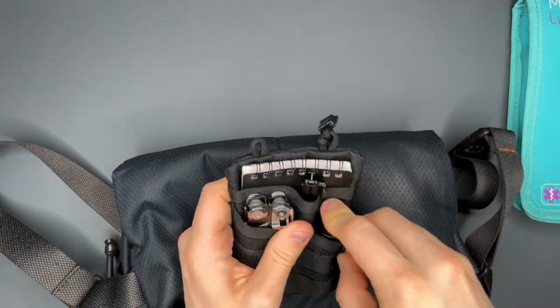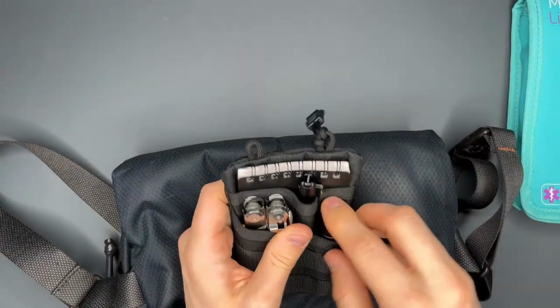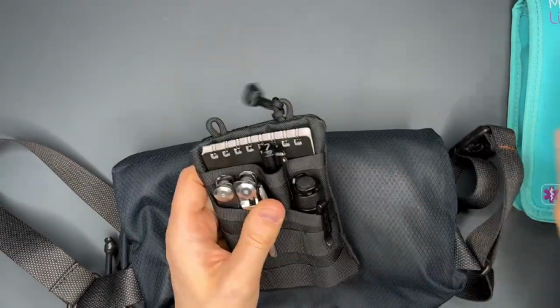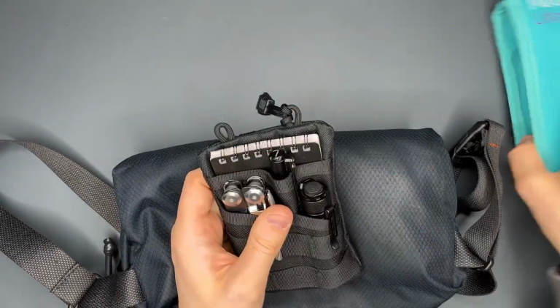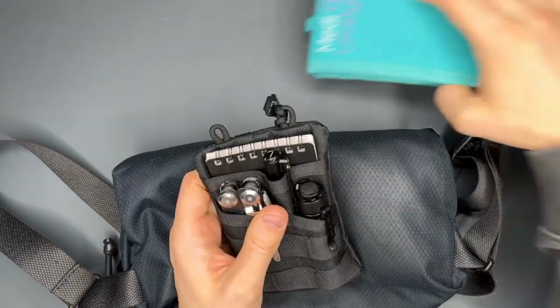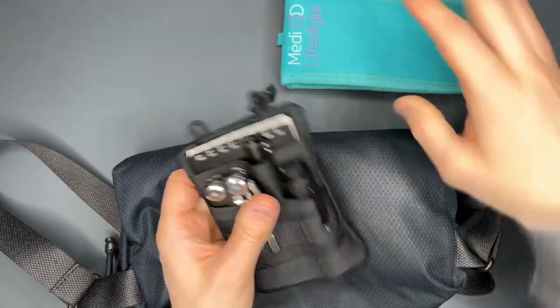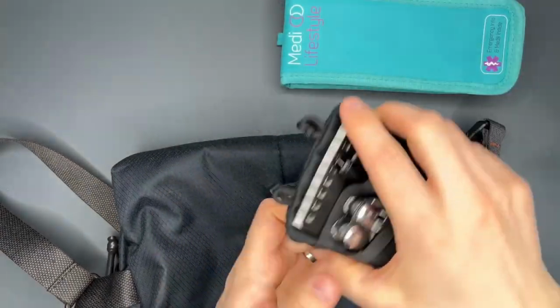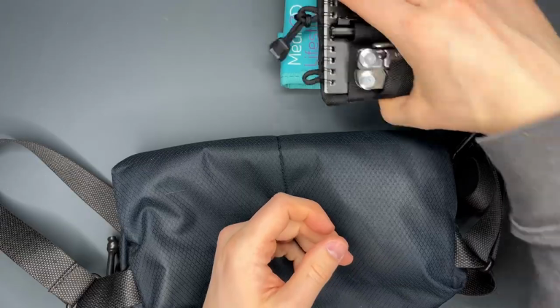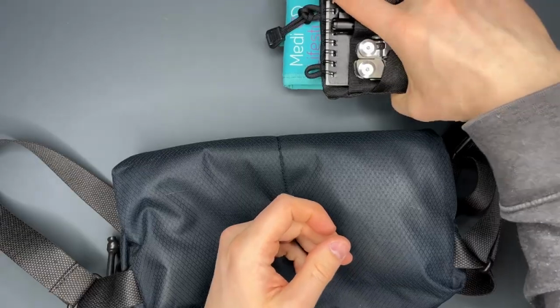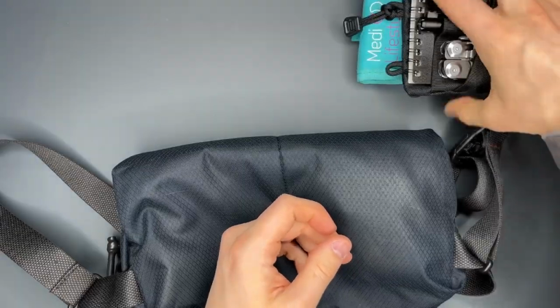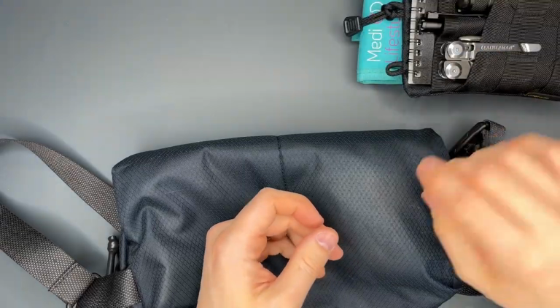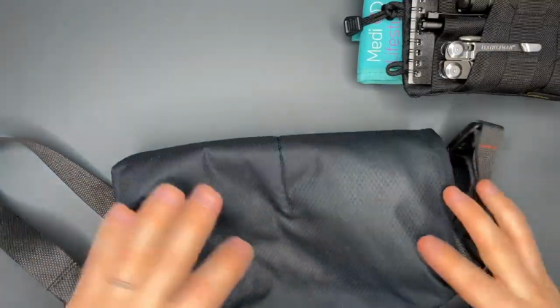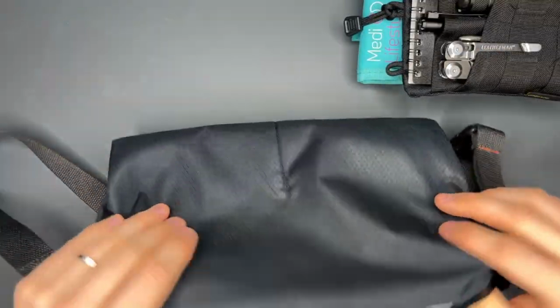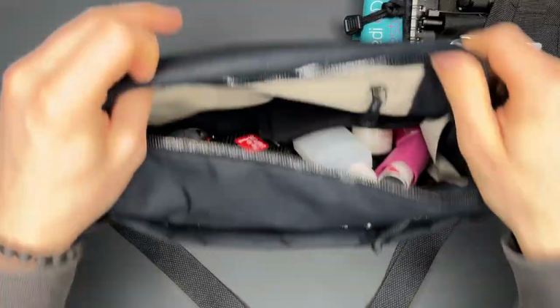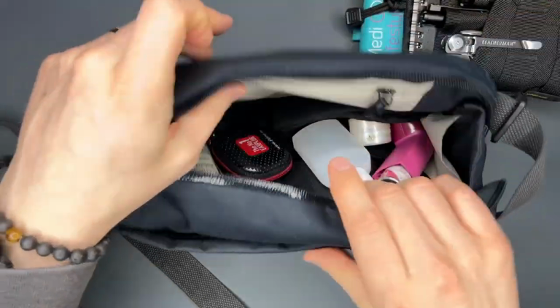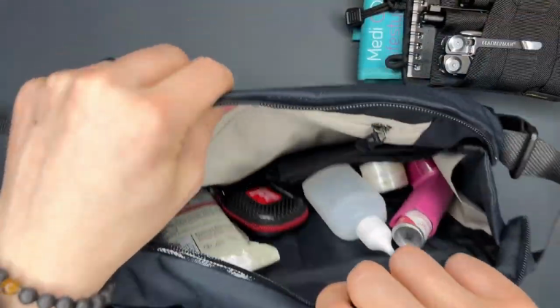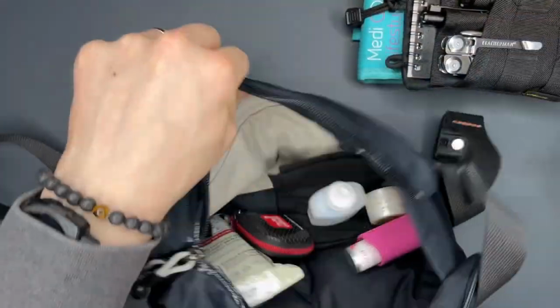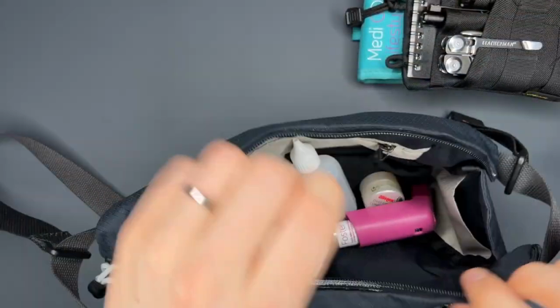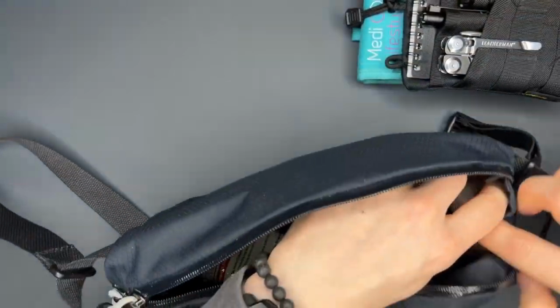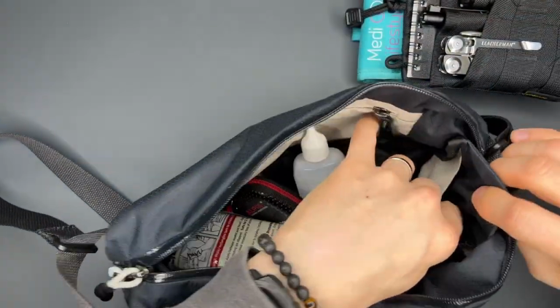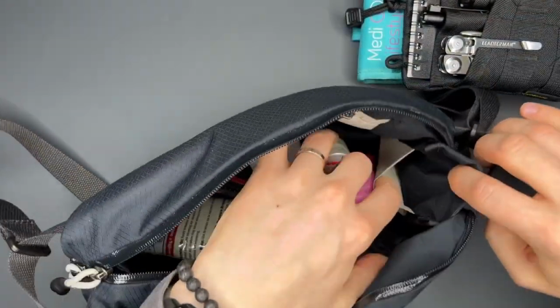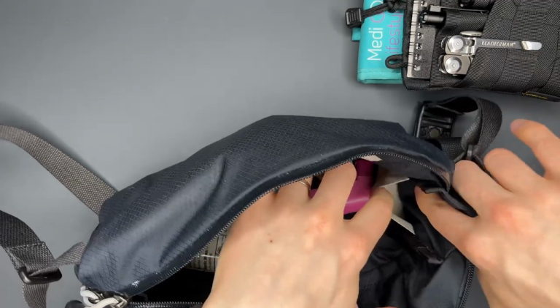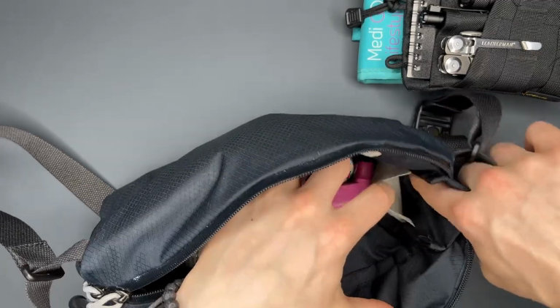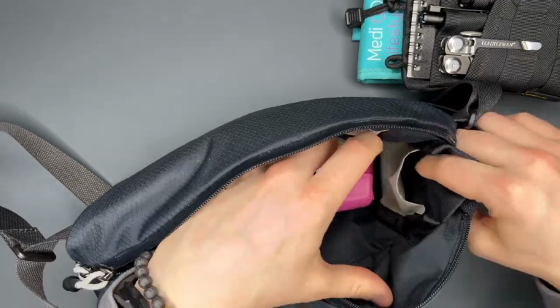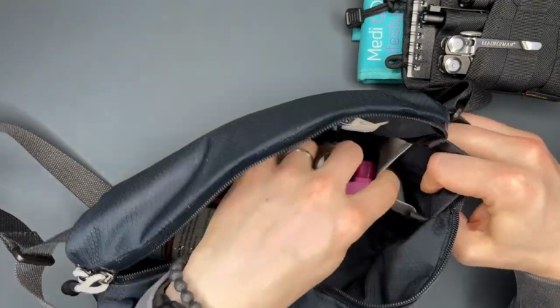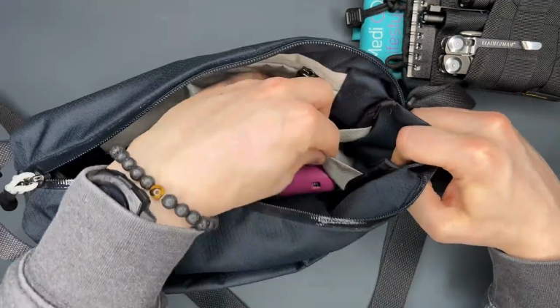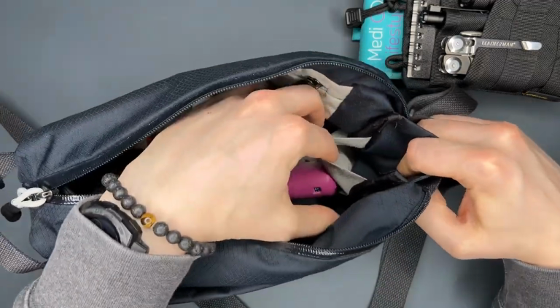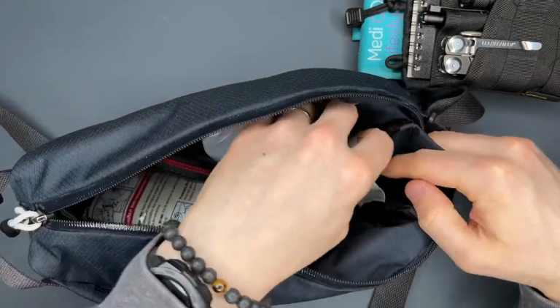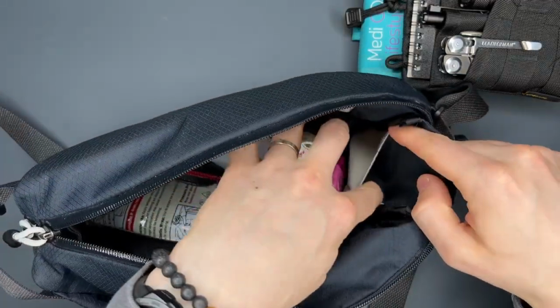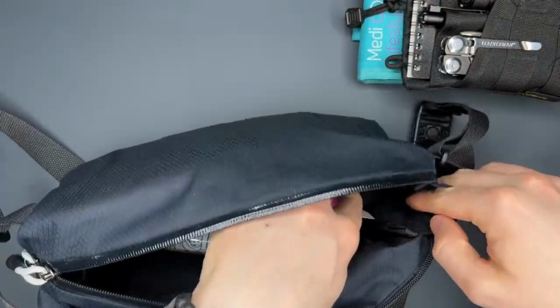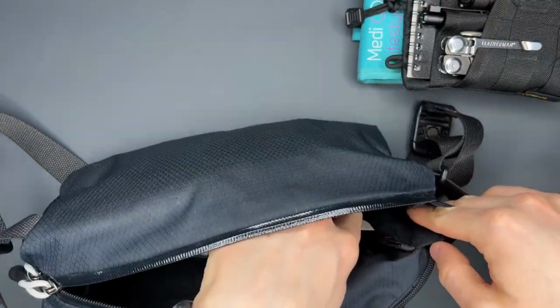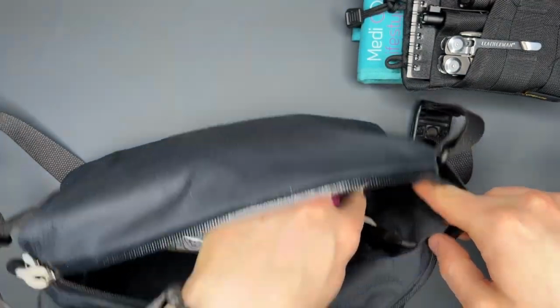So we have the allergy pens, we have the organizer, and then in the main compartment there is this little extra pouch on the side.